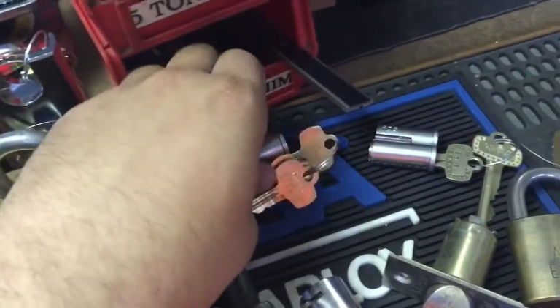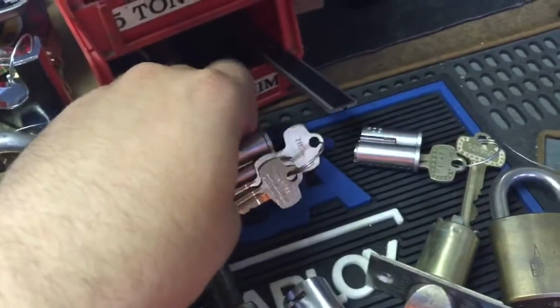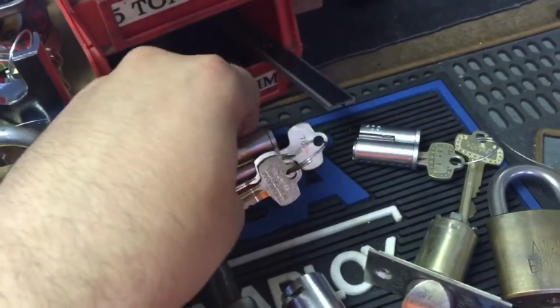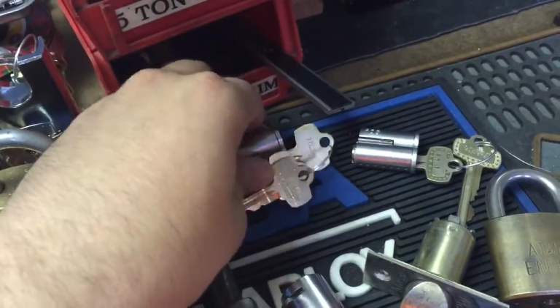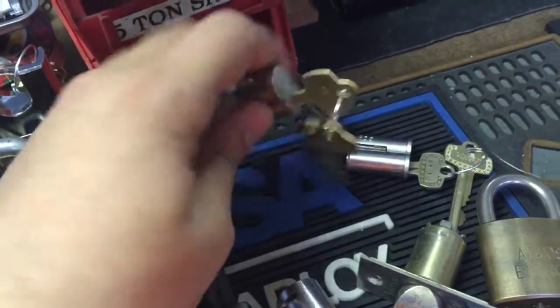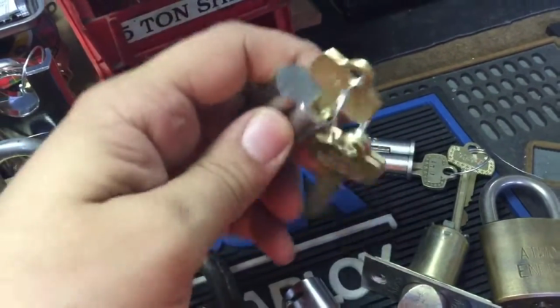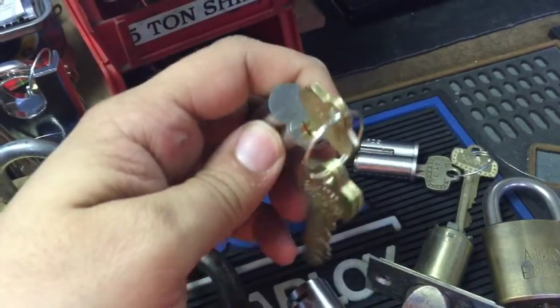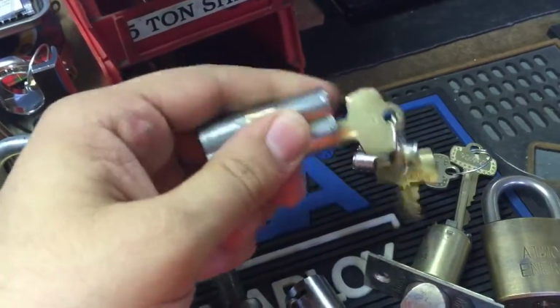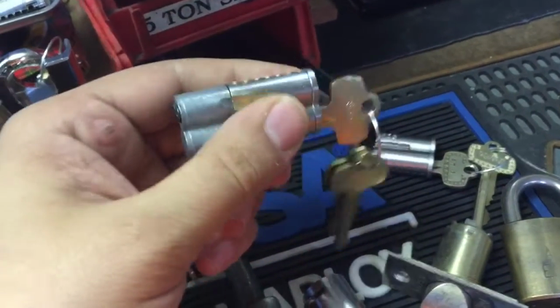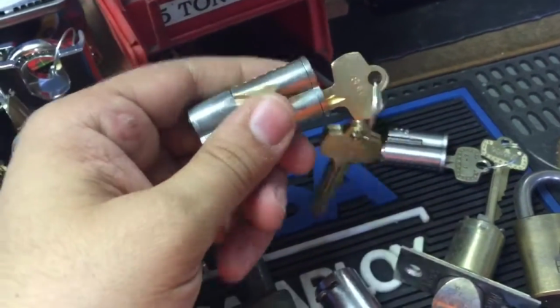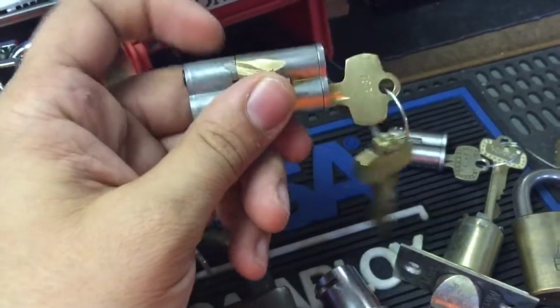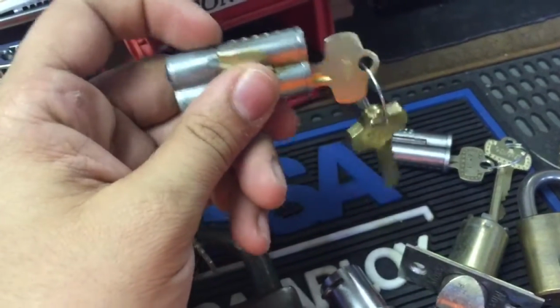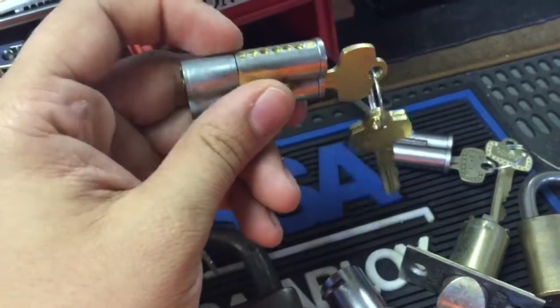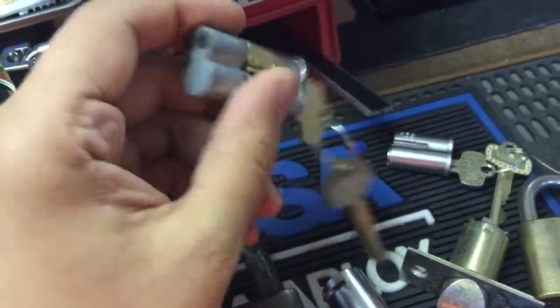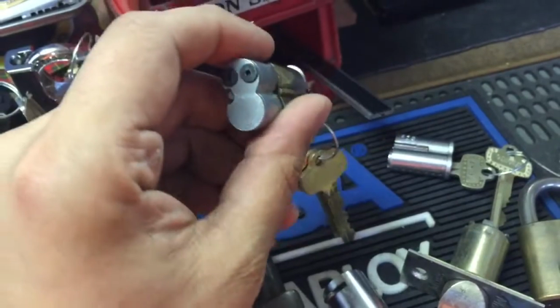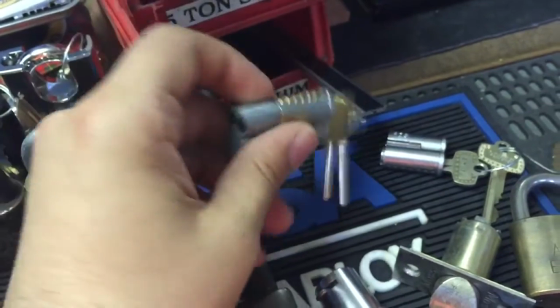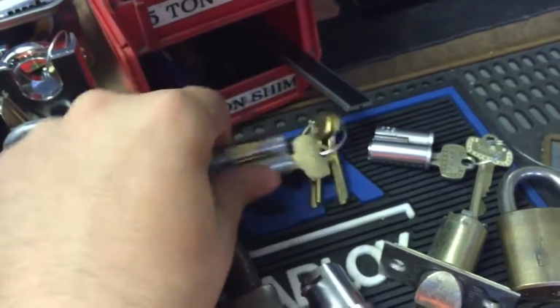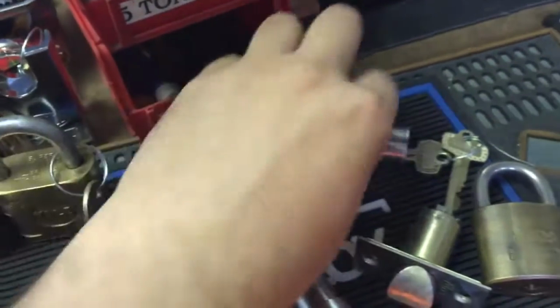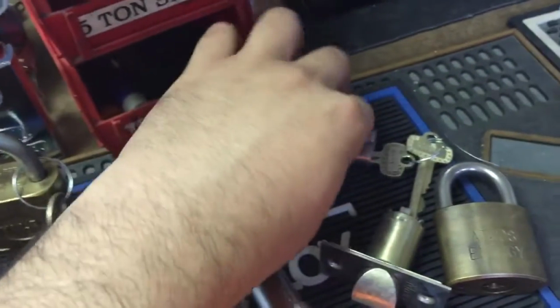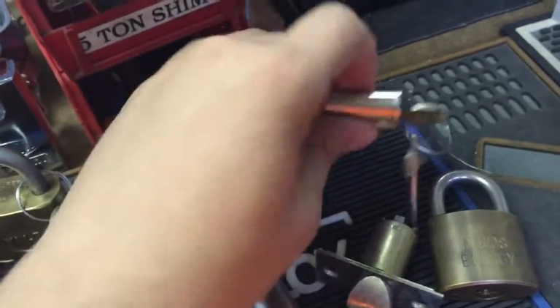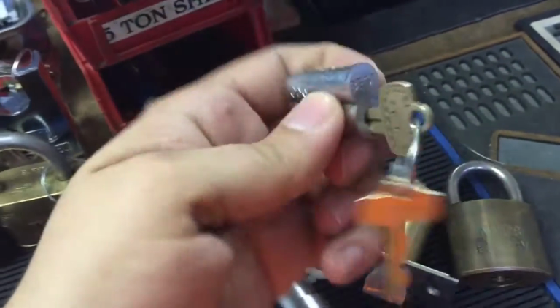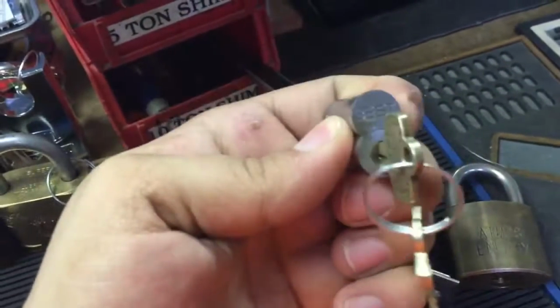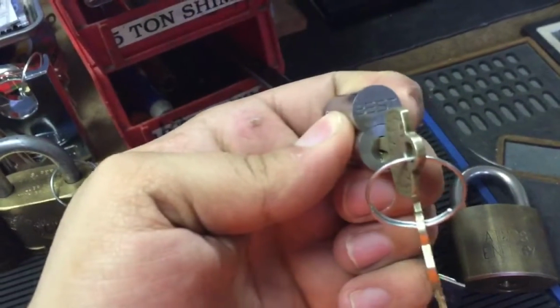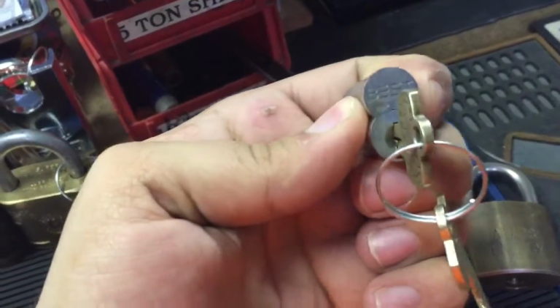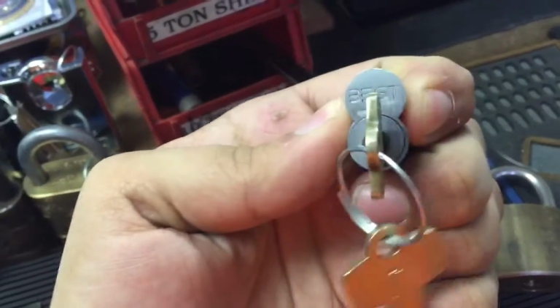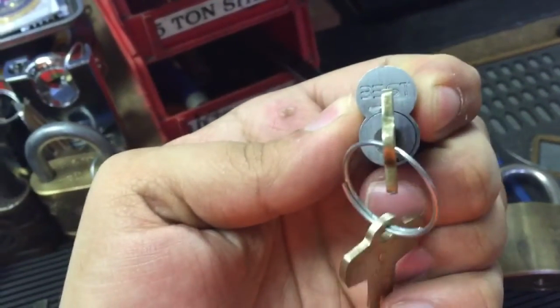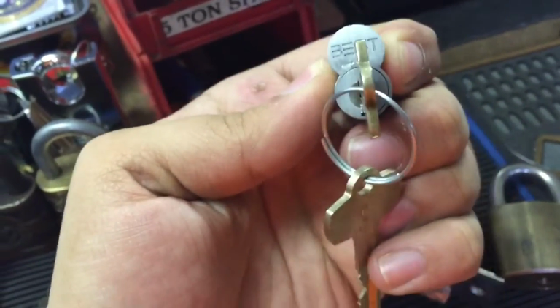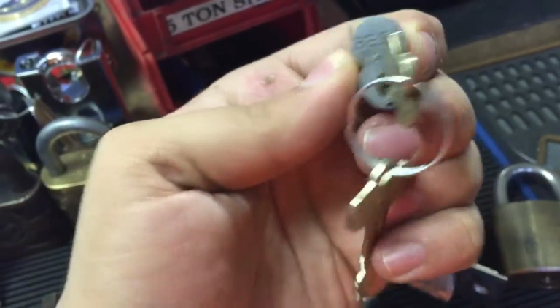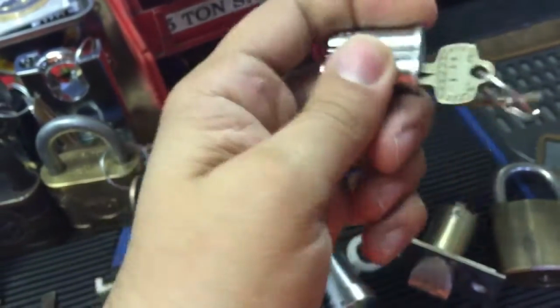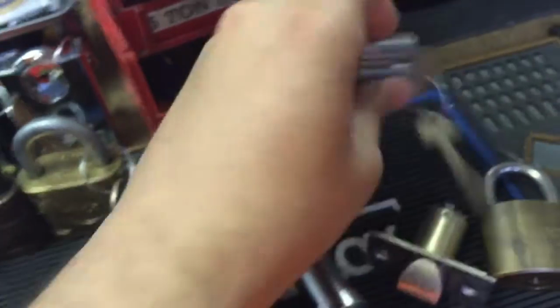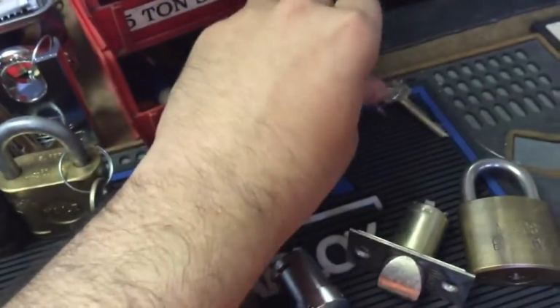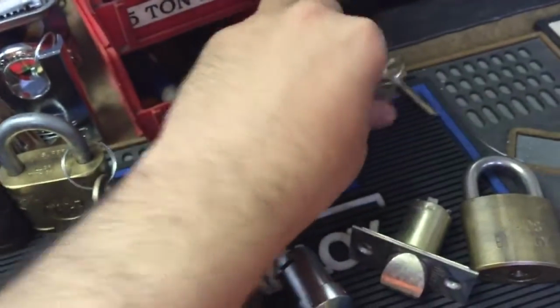These cores I rekeyed. This is a K keyway with the extension for a sliding glass door, and this is just an A keyway. It's a seven pin but I only had six pin keys.